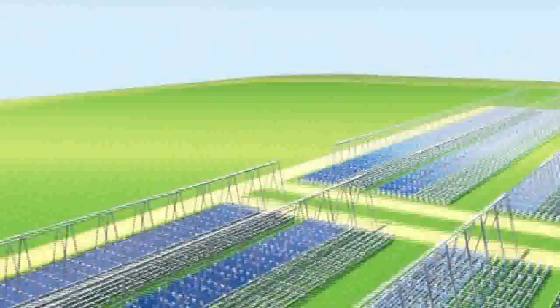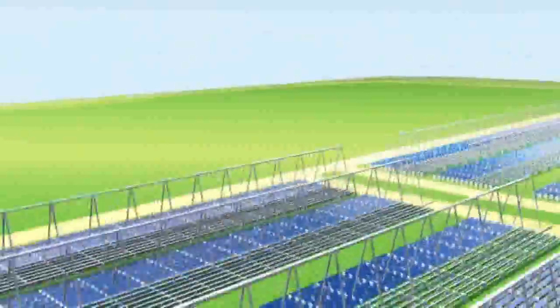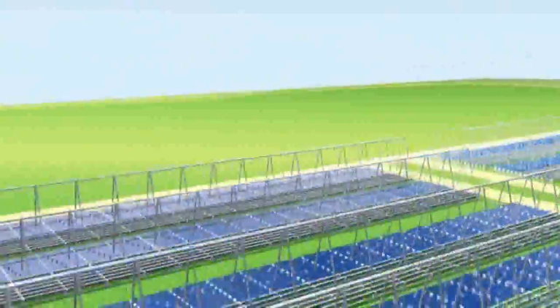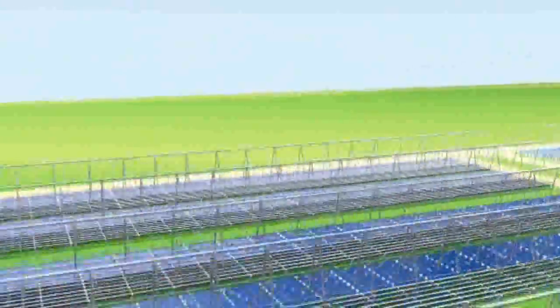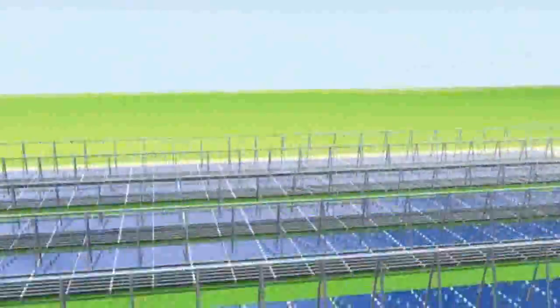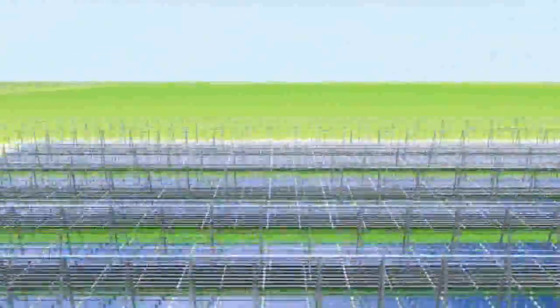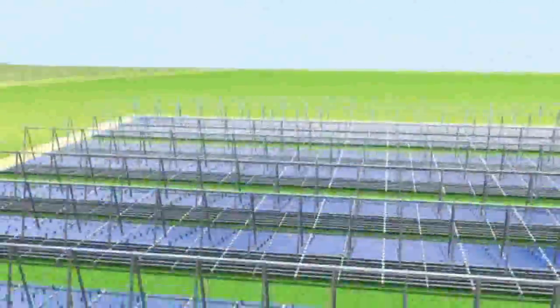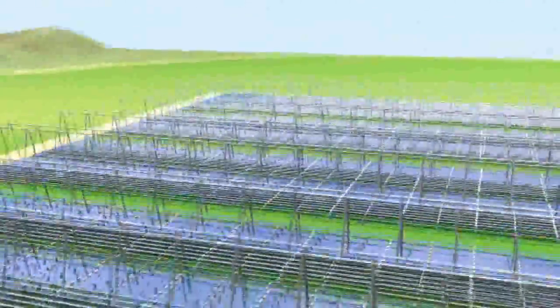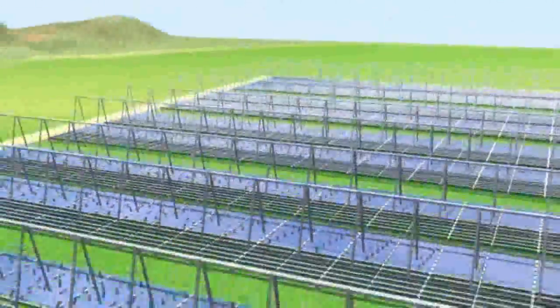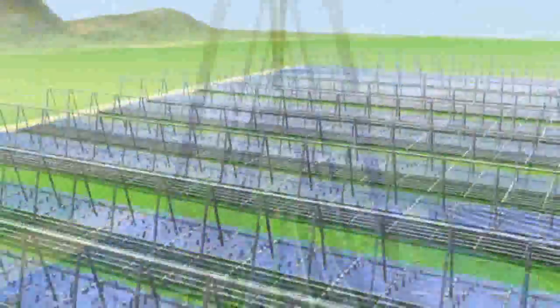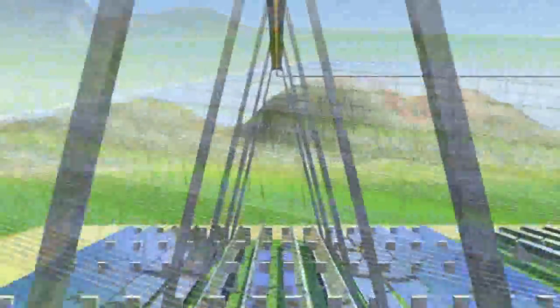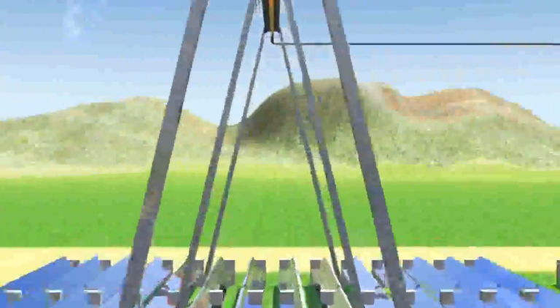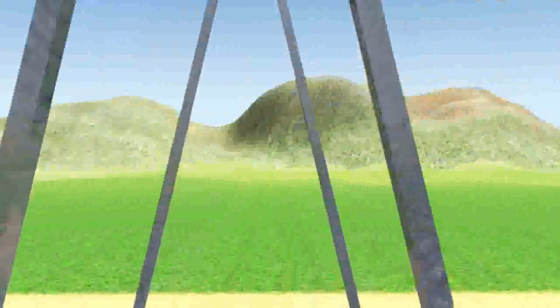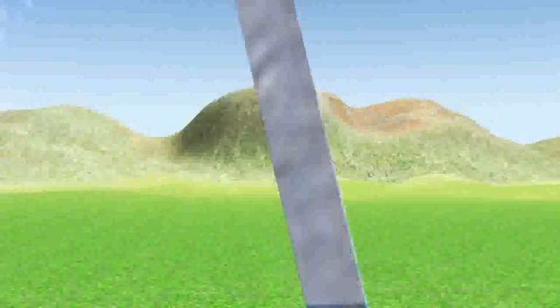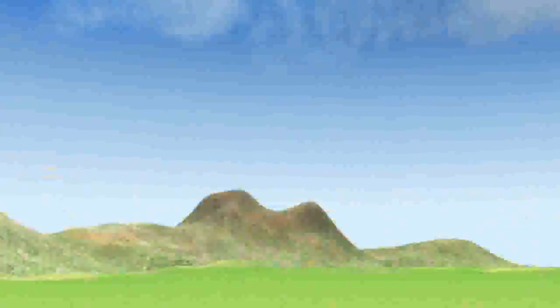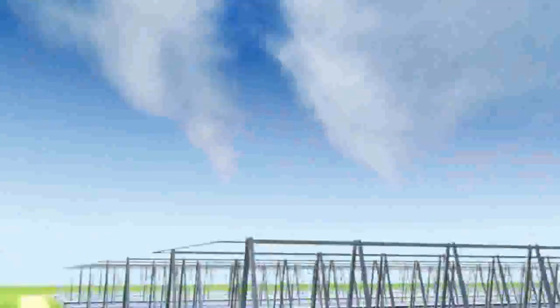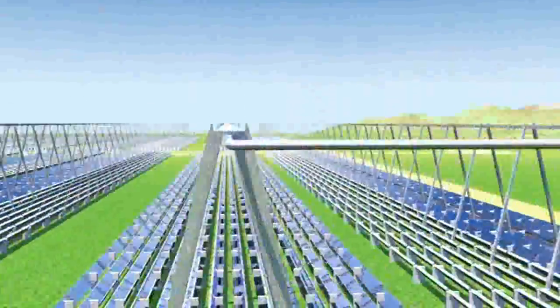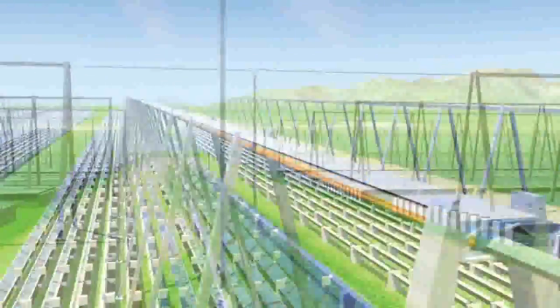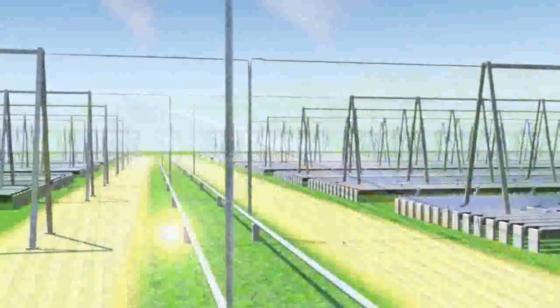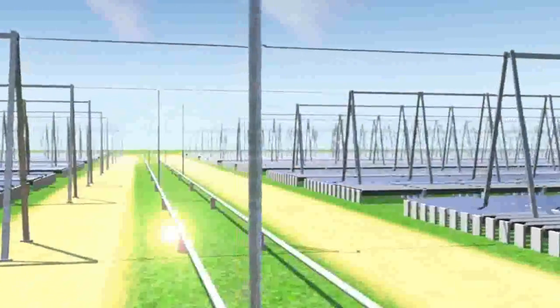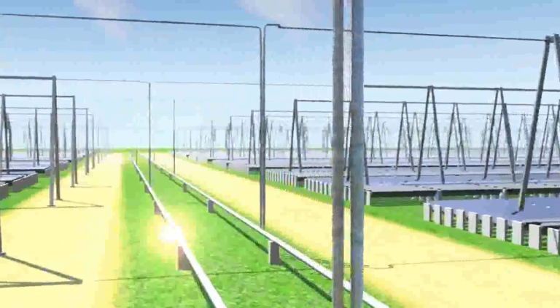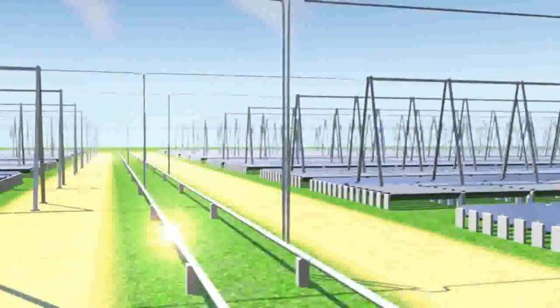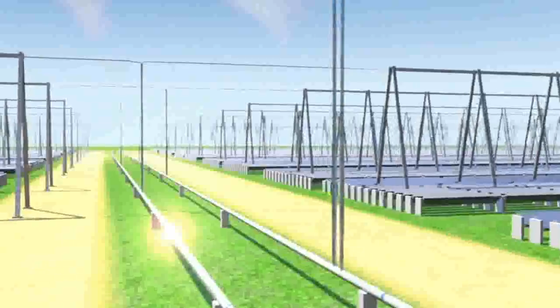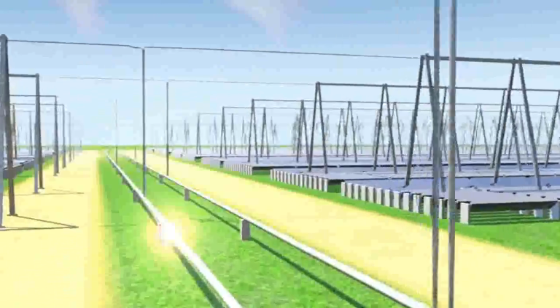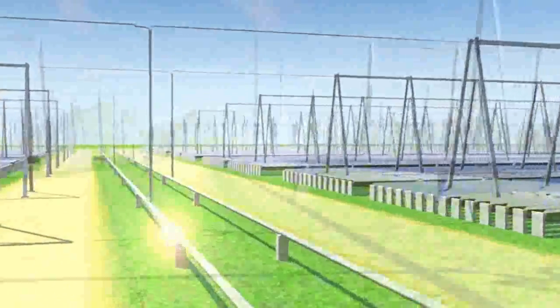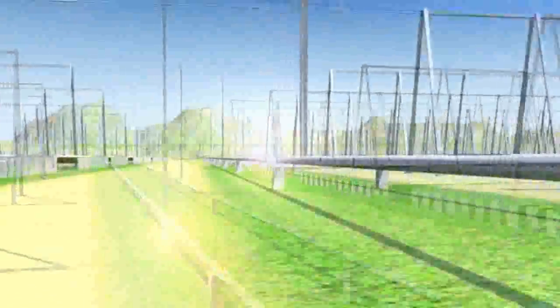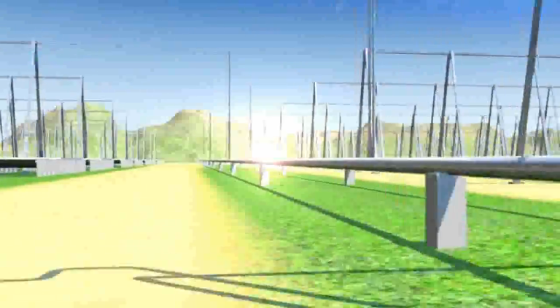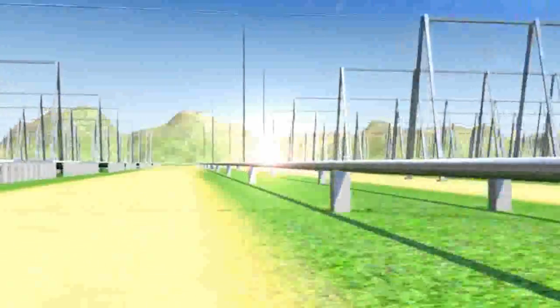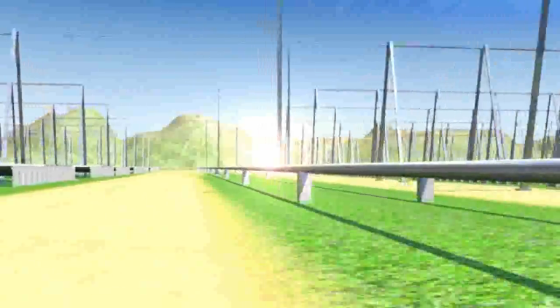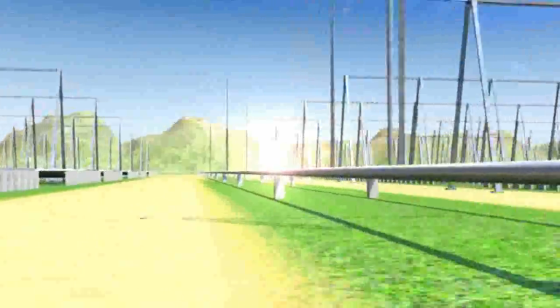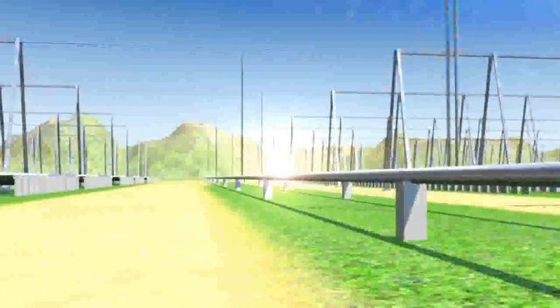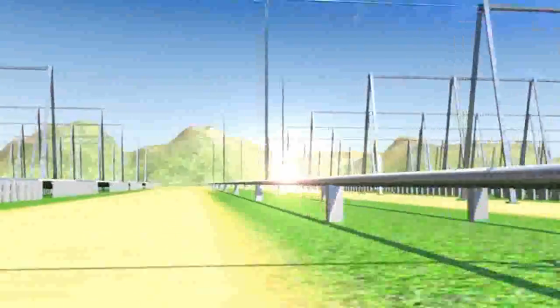Each concentrator line is 100 meters long and is divided into two half lines connected by a U-shaped turn. The hot thermal oil coming from the lines is directed into a pipeline and is transported through the solar field.